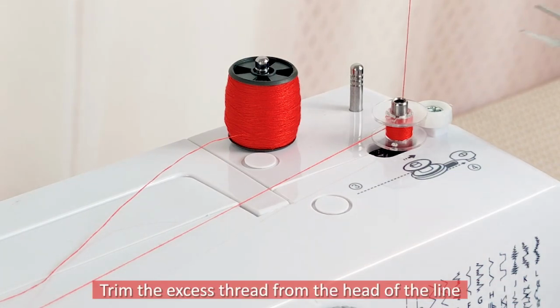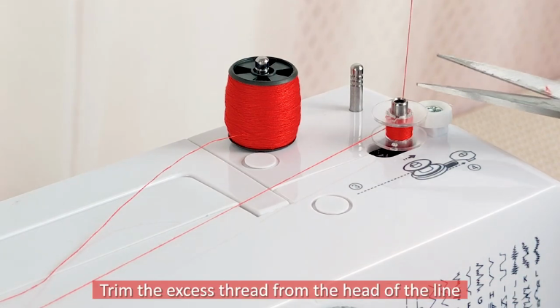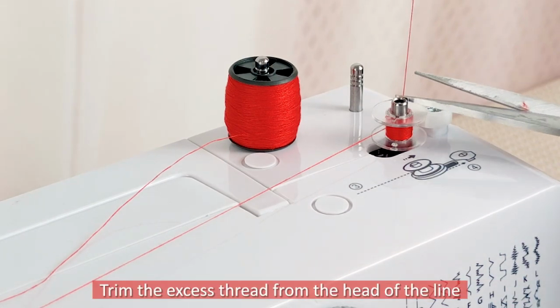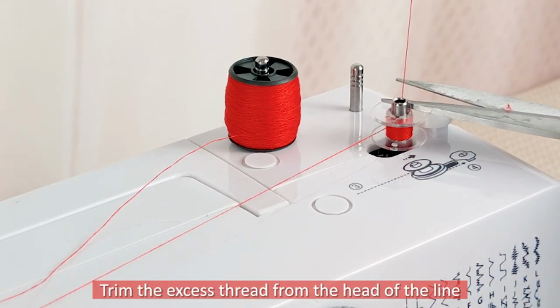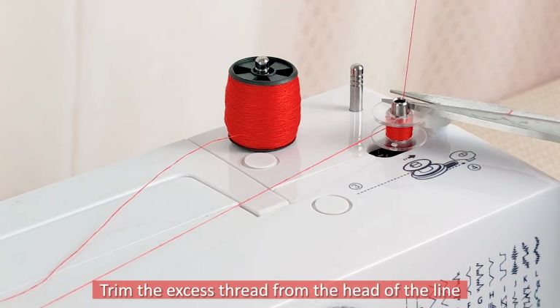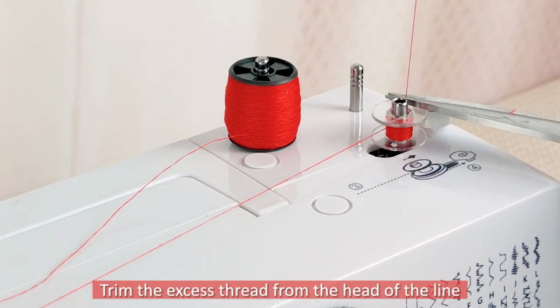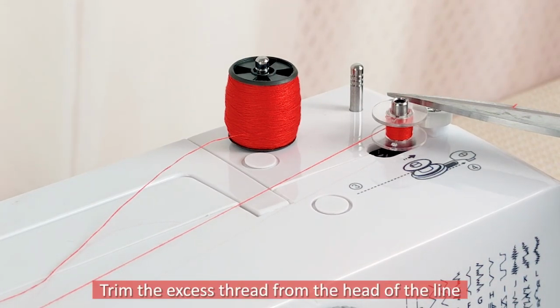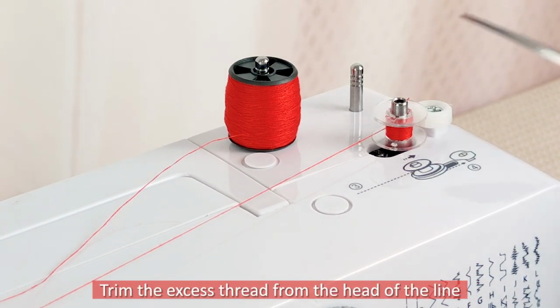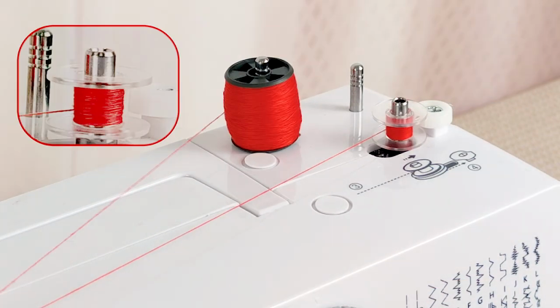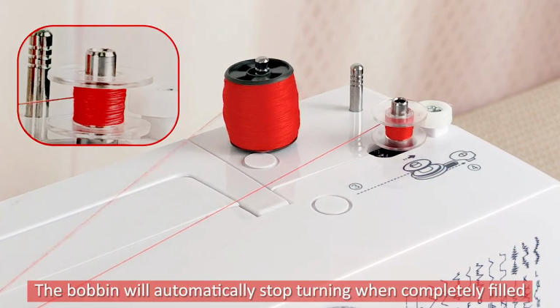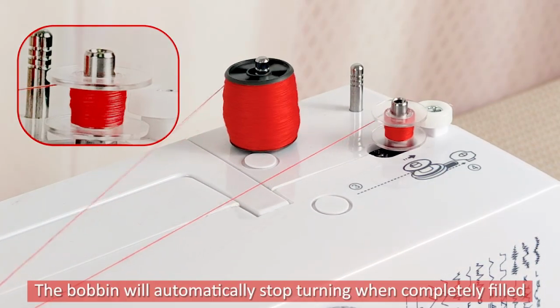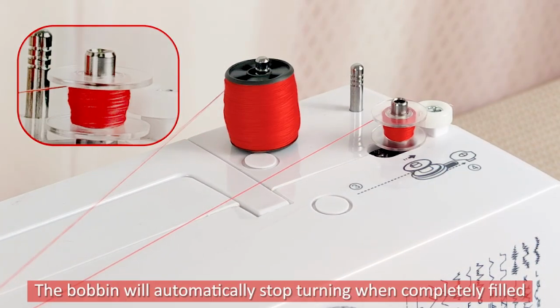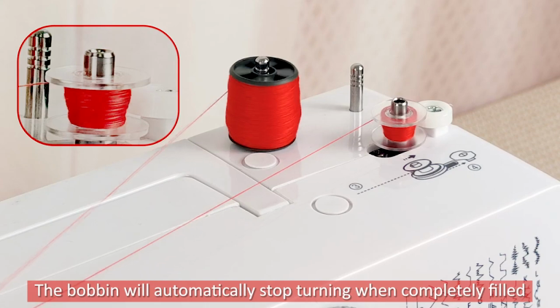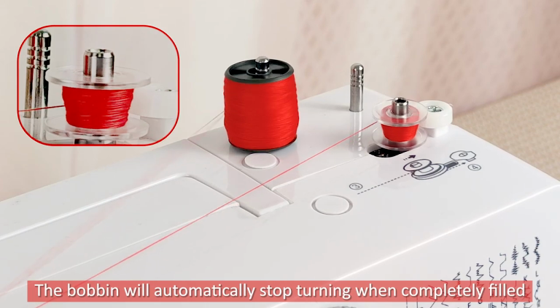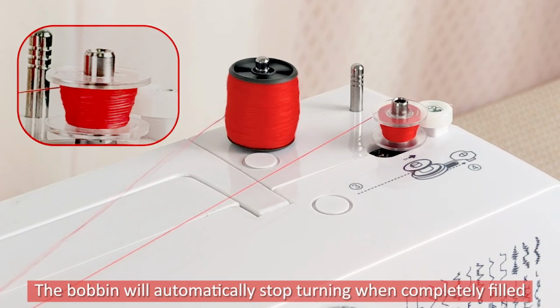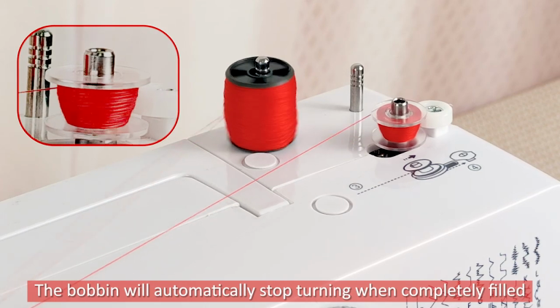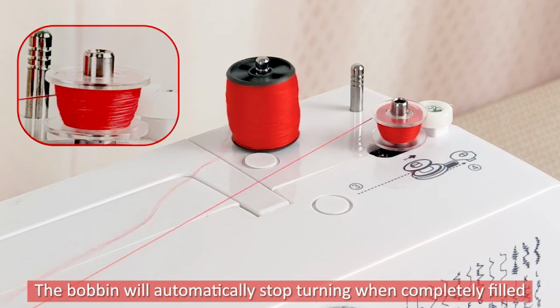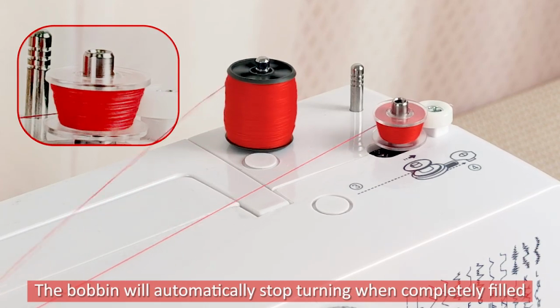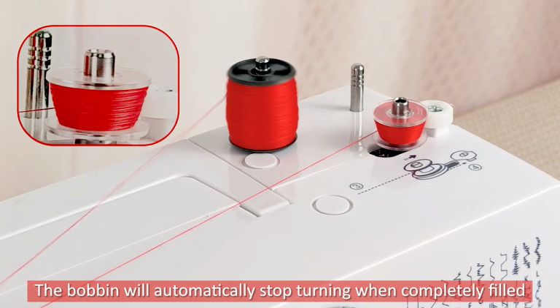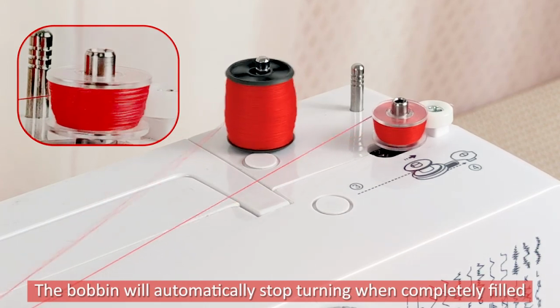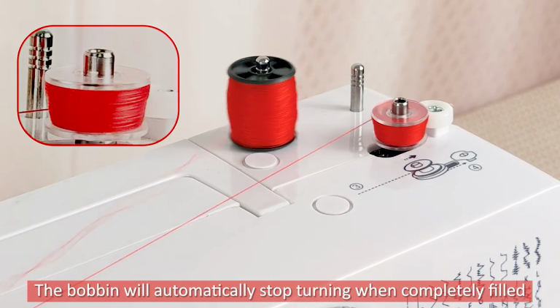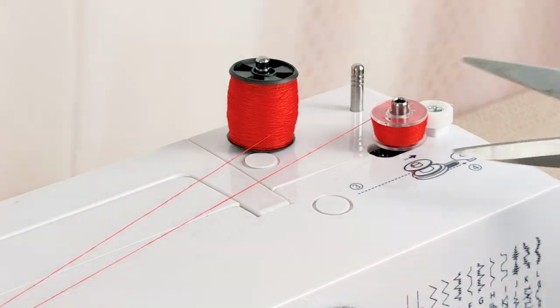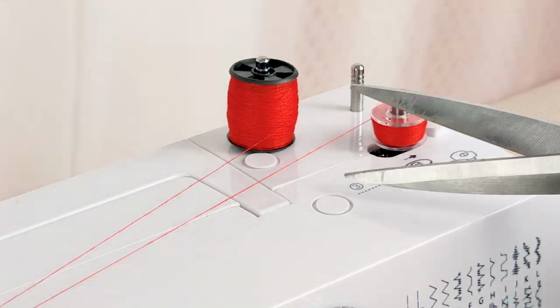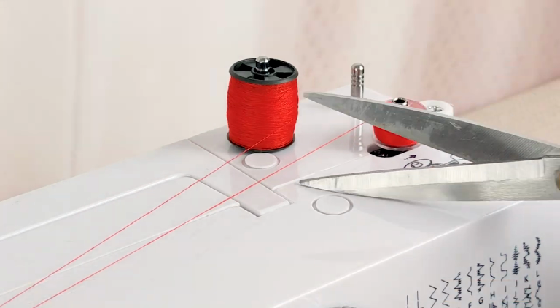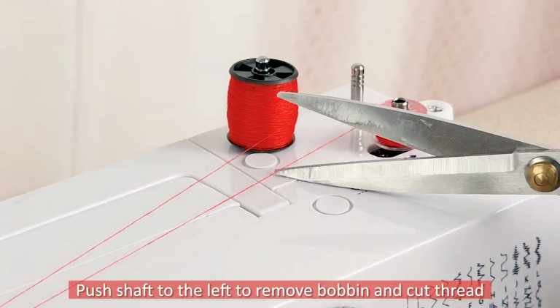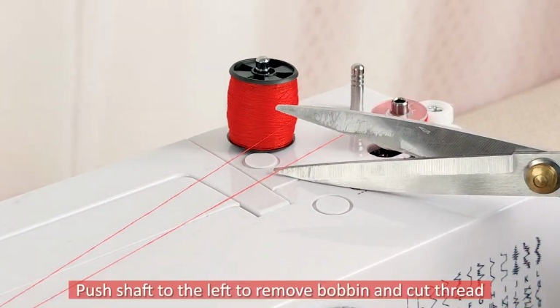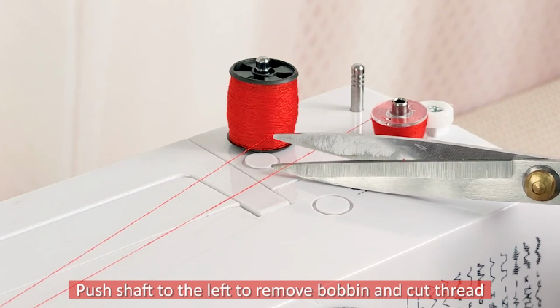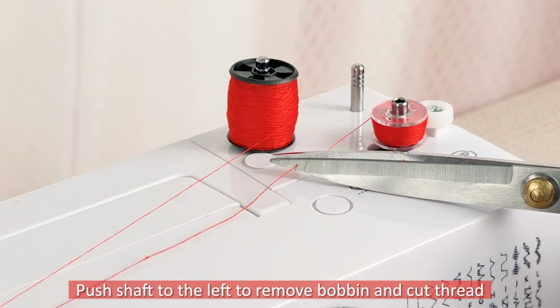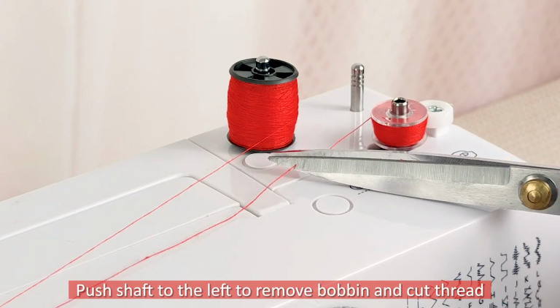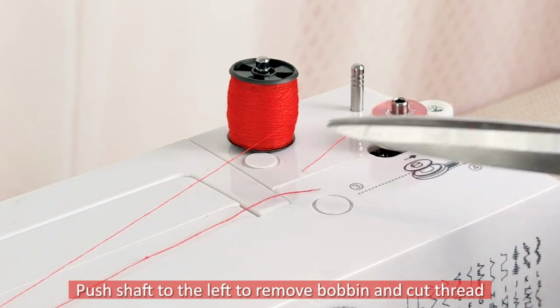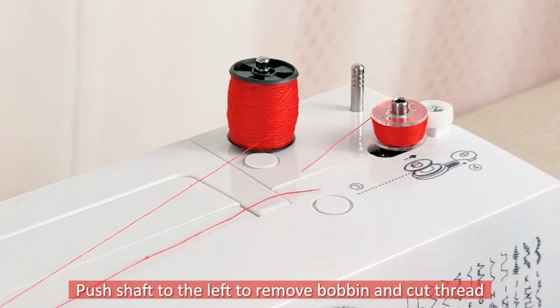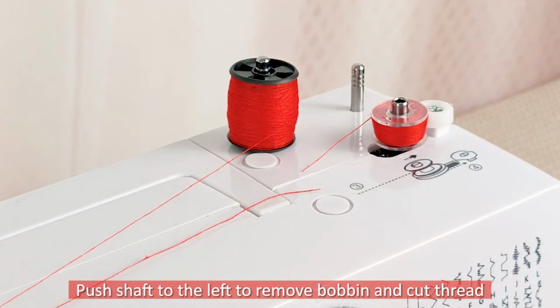Trim the excess thread from the head of the line. The bobbin will automatically stop turning when completely filled. Push the shaft to the left to remove the bobbin and cut the thread.